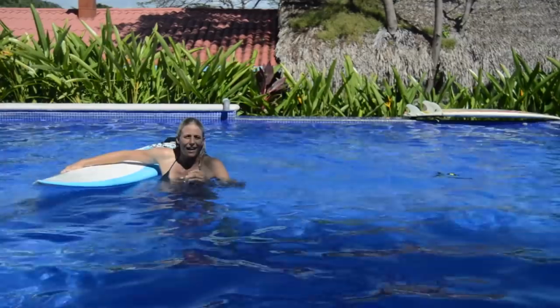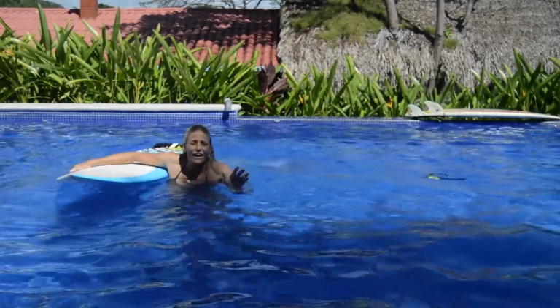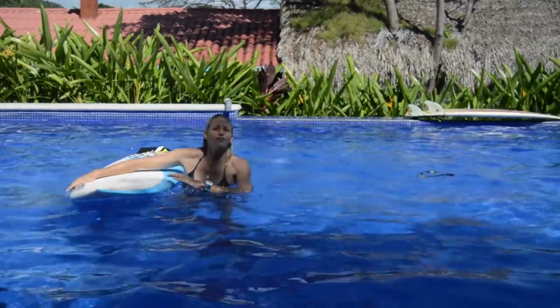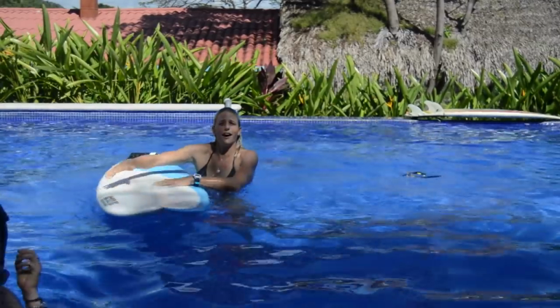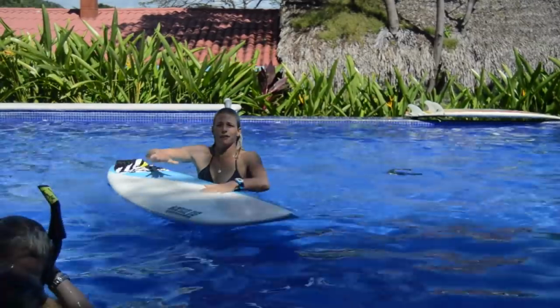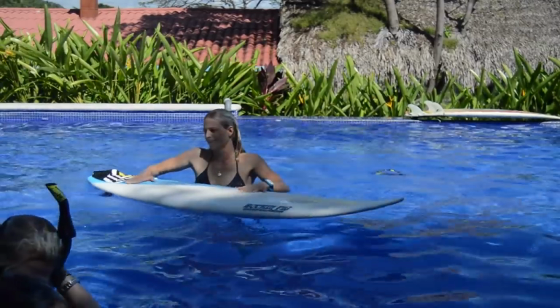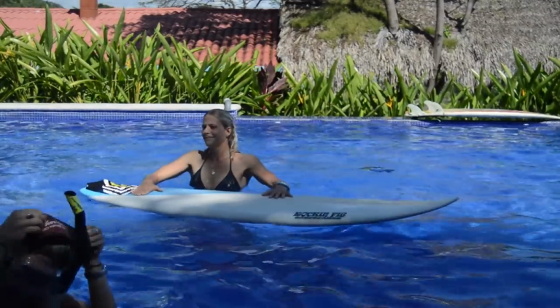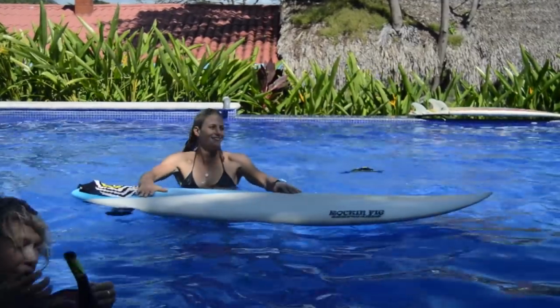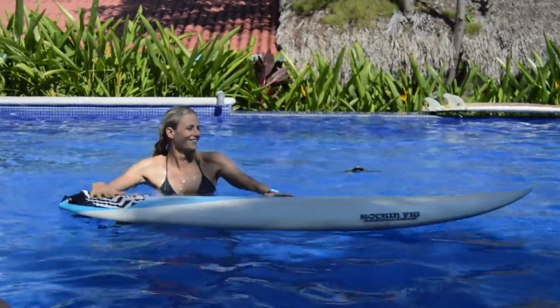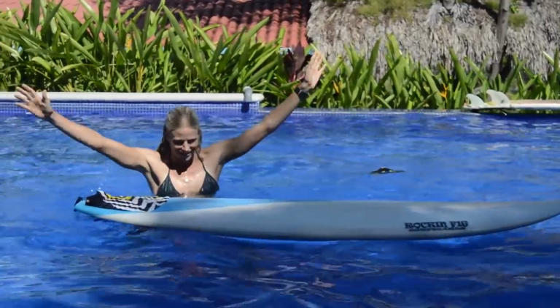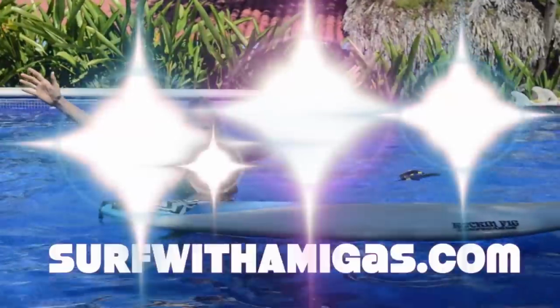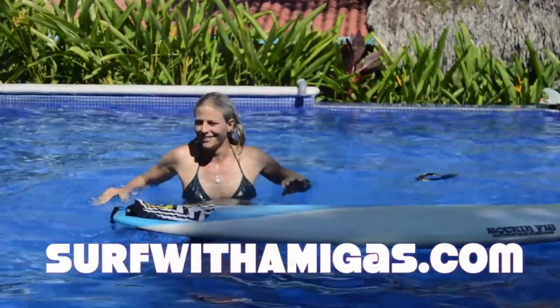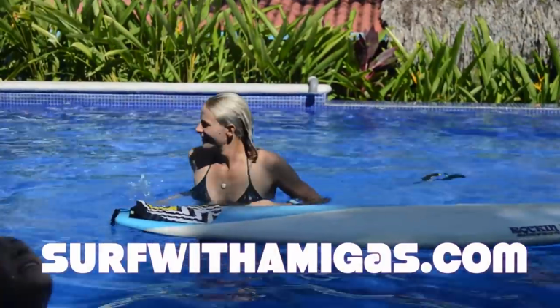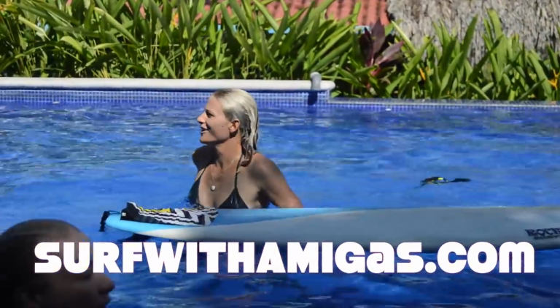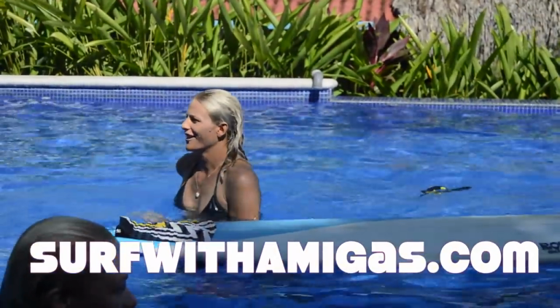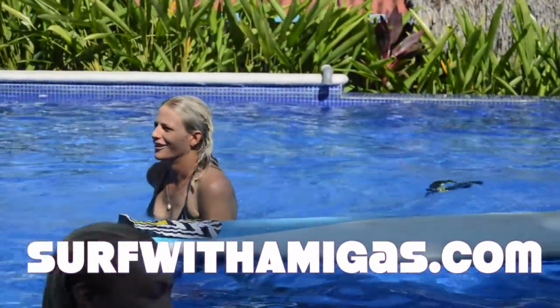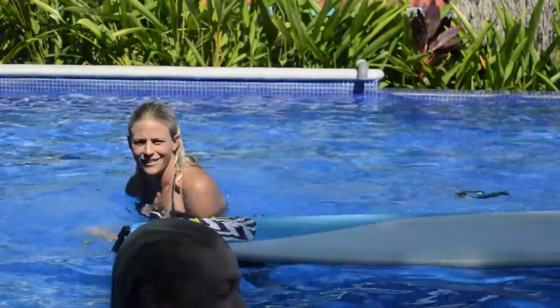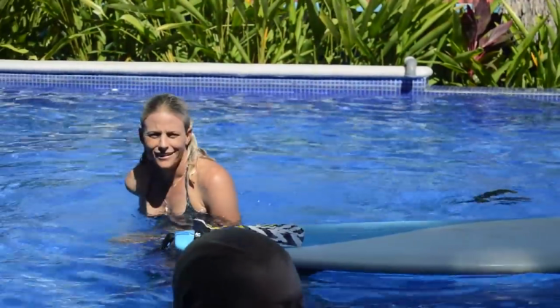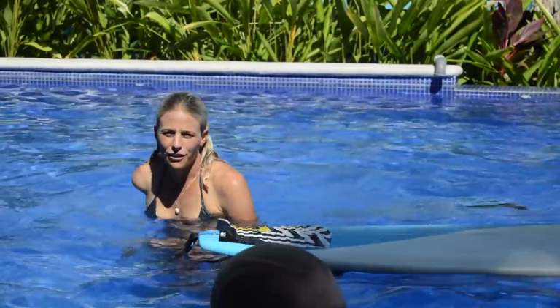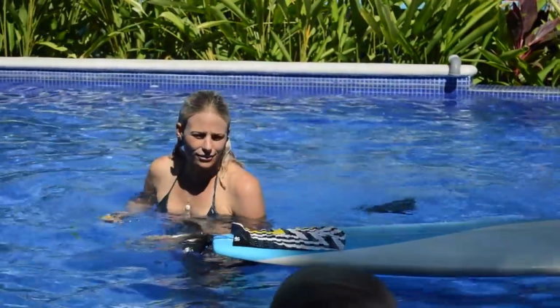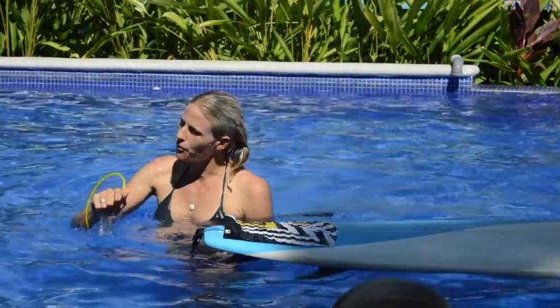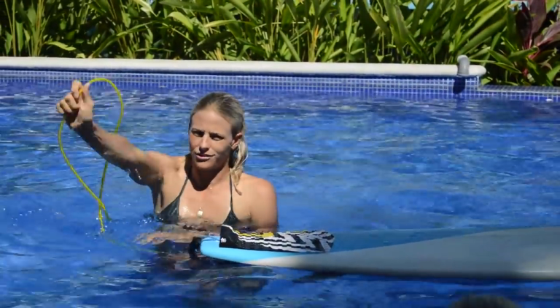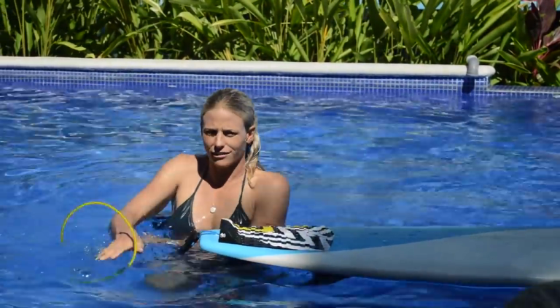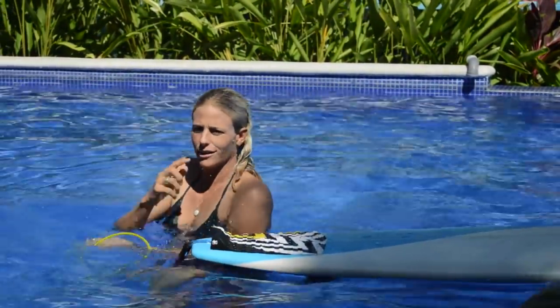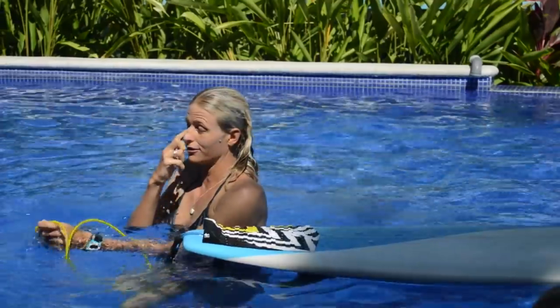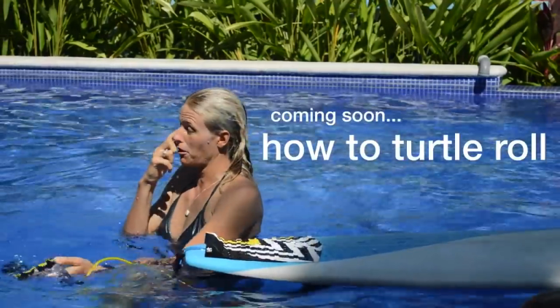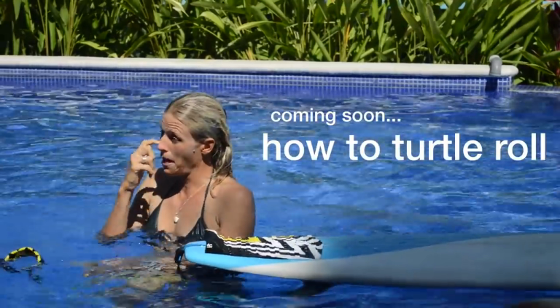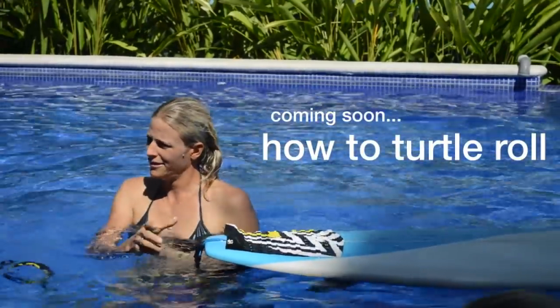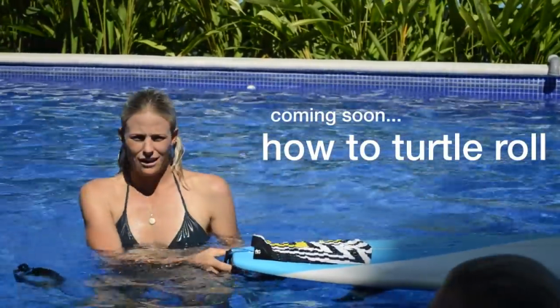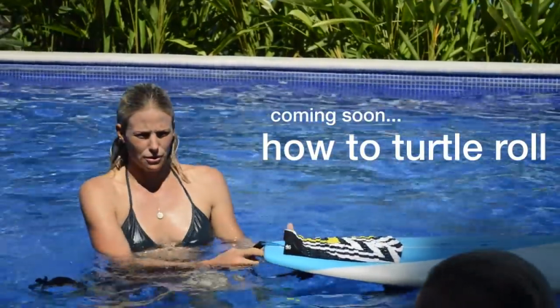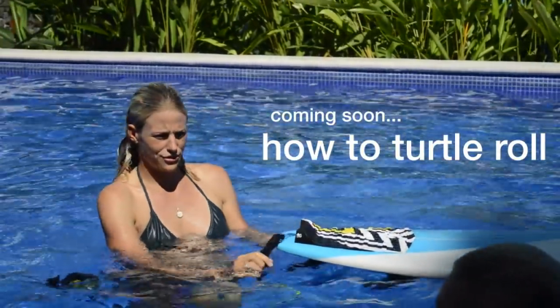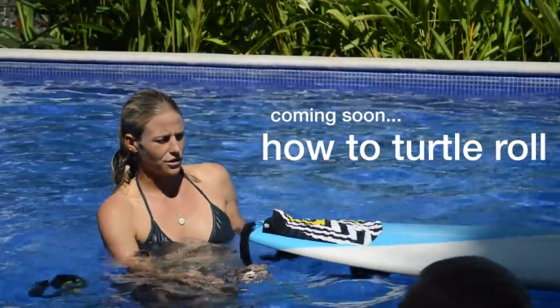And that's how you duck dive. Now we're going to need some longboards, because Jackie's going to do a how-to on the turtle roll.